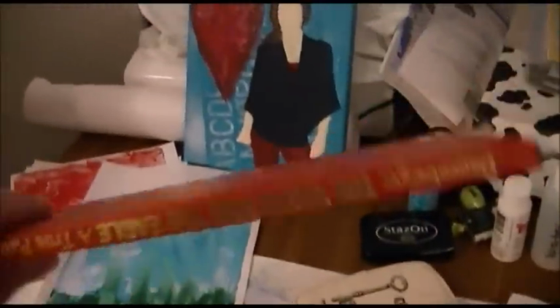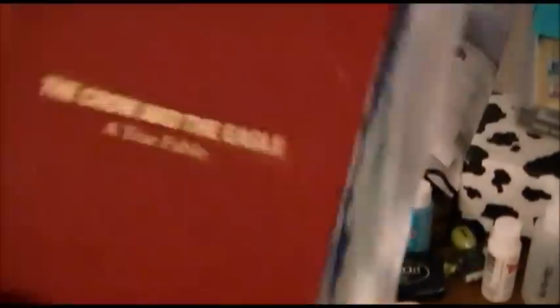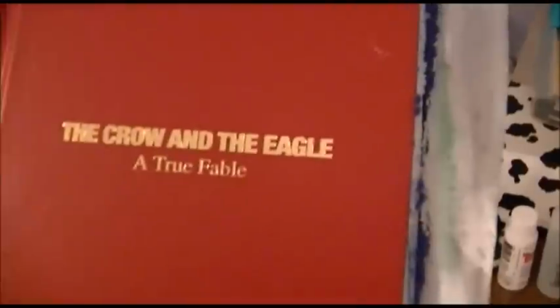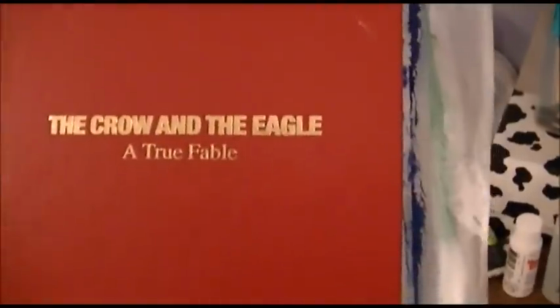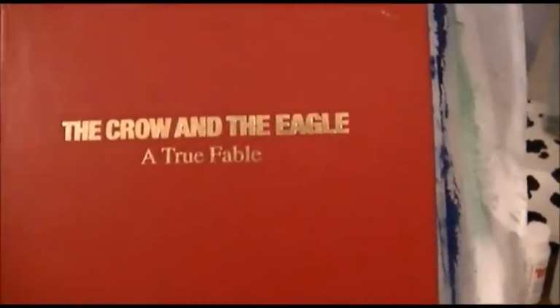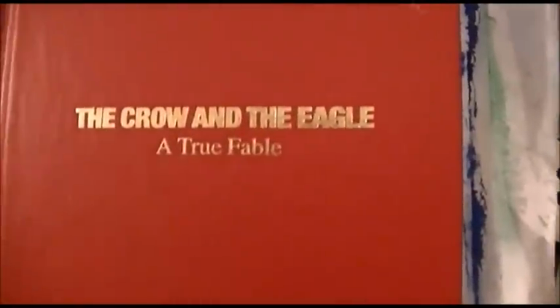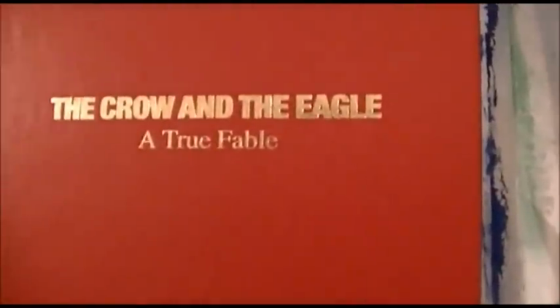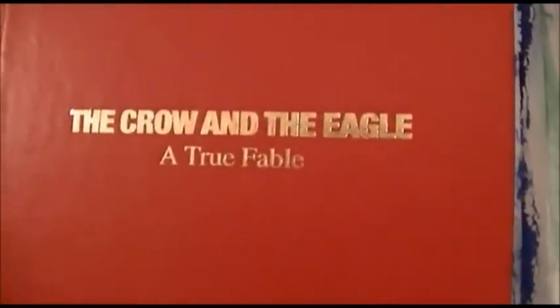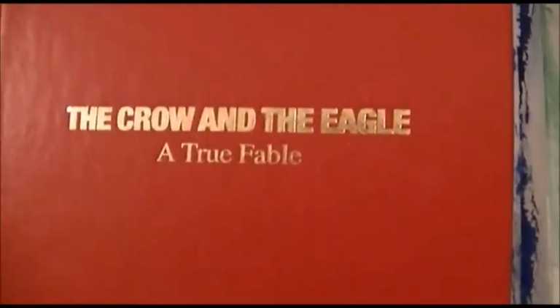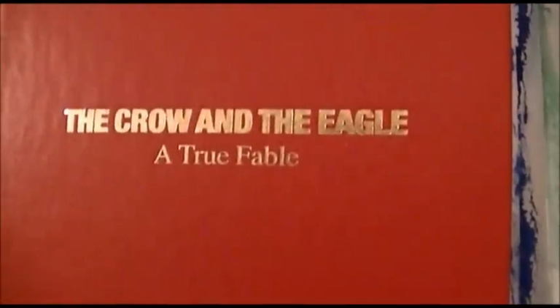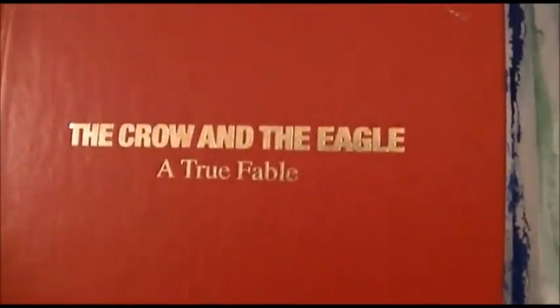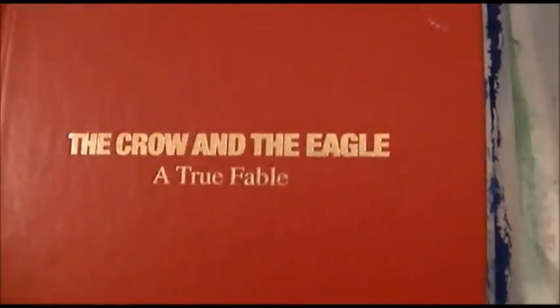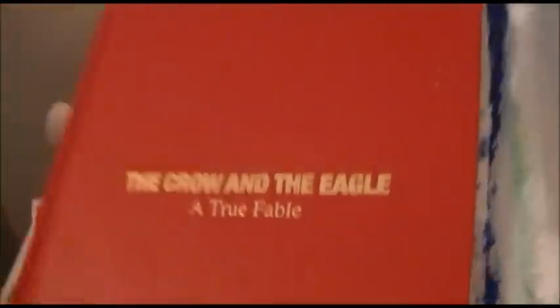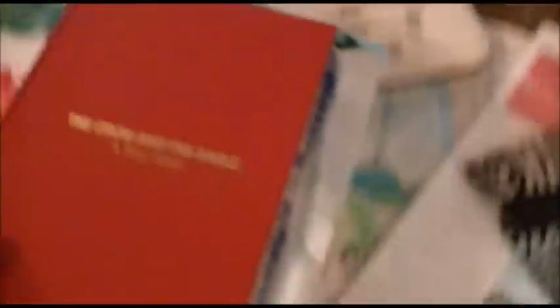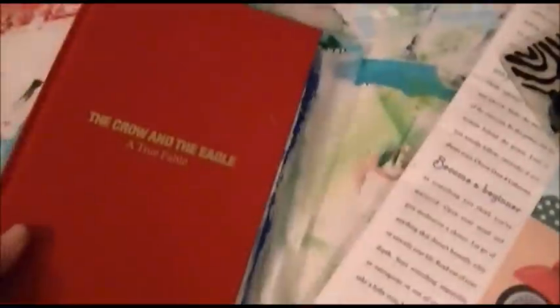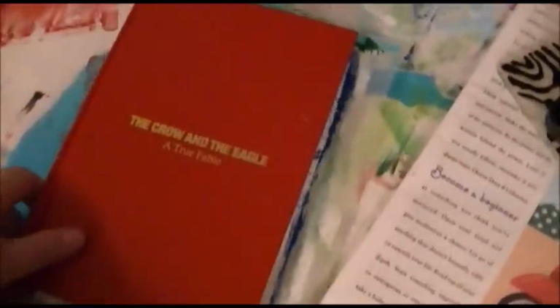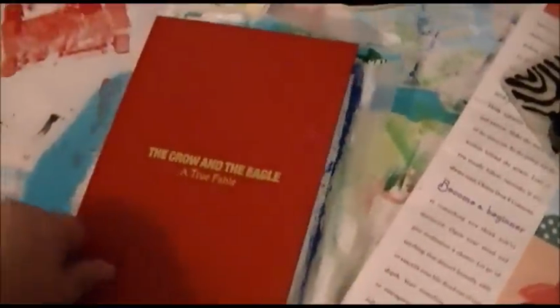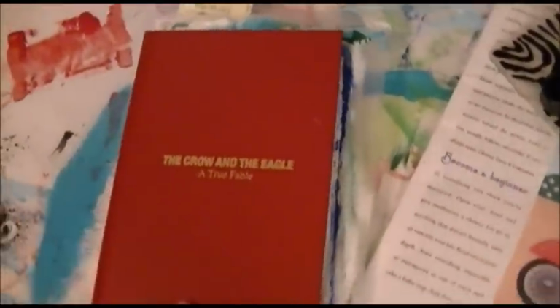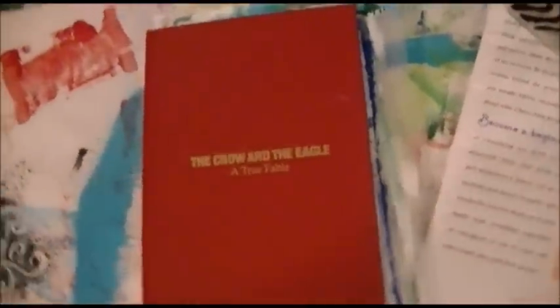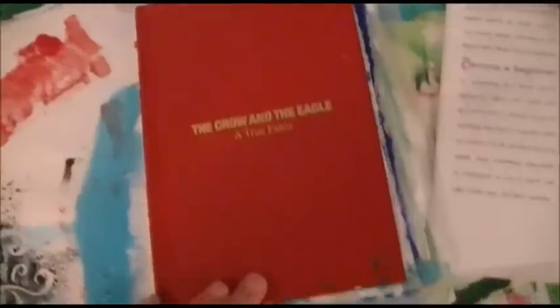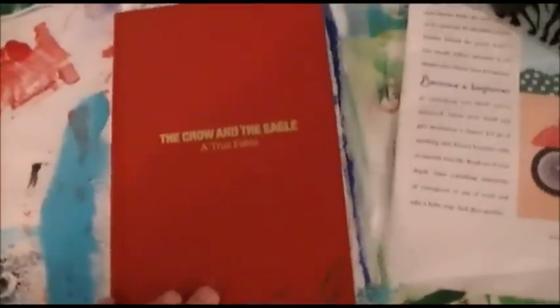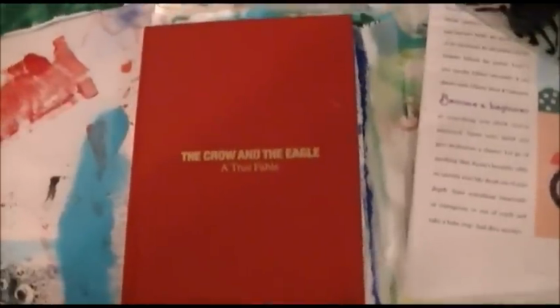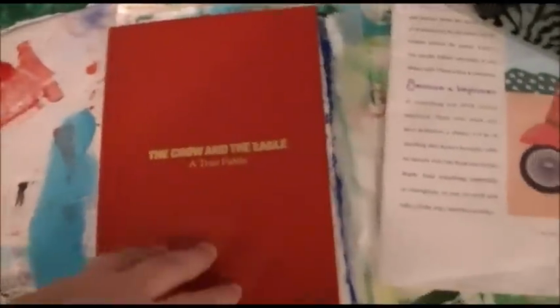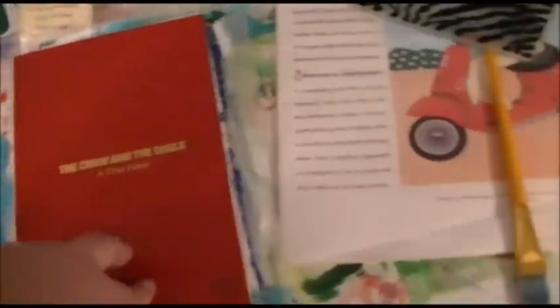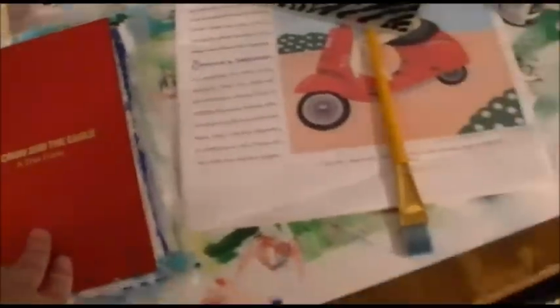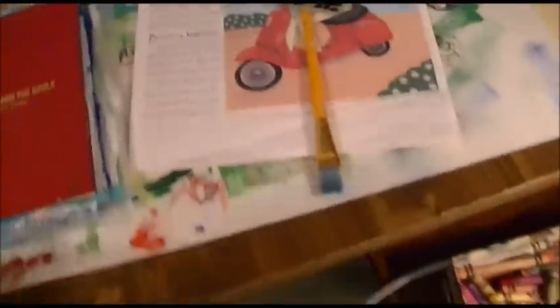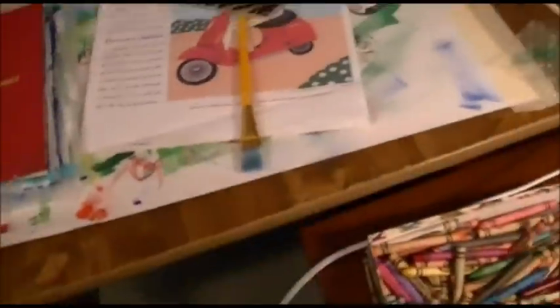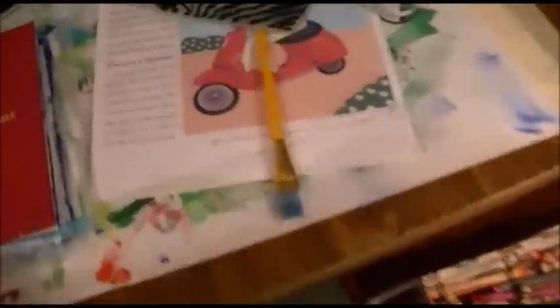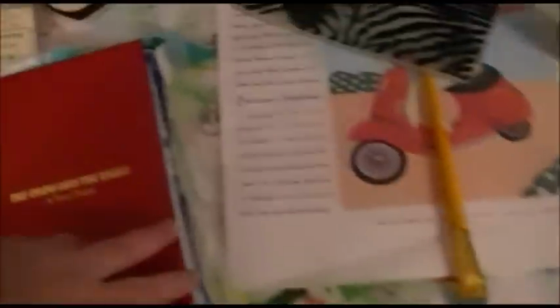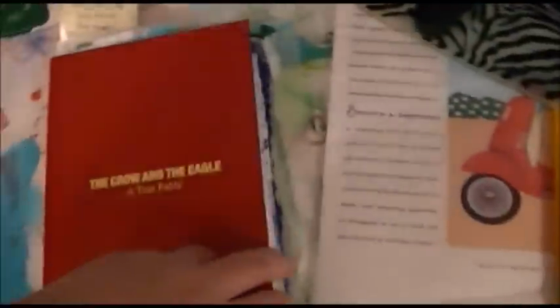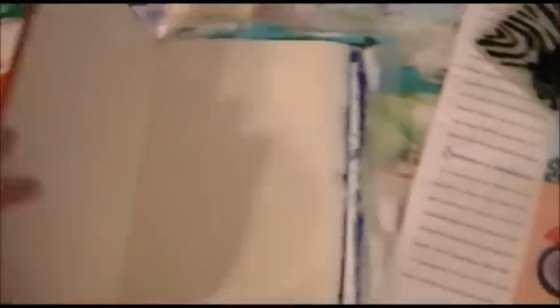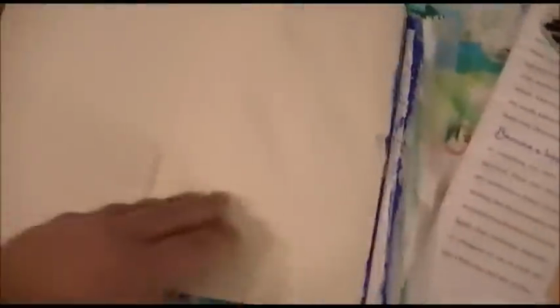I got this book from the Dollar Tree — it's called 'The Crow and the Eagle: A True Fable.' It's actually a non-fiction book about baseball. I've only done a few pages in it — let me show you what I've gotten.